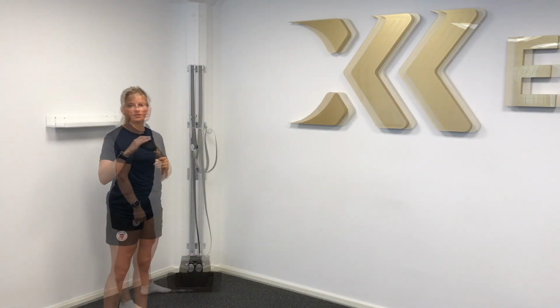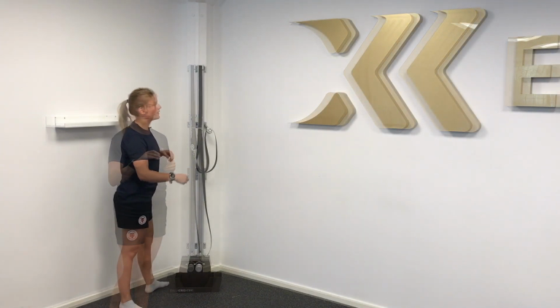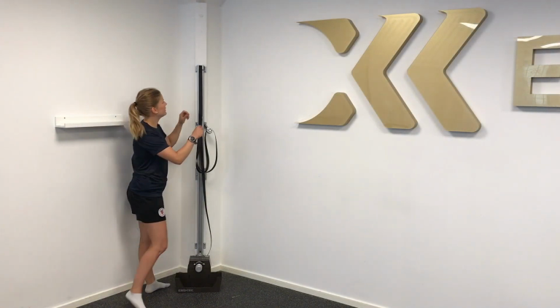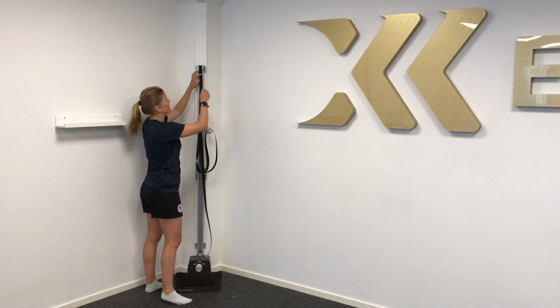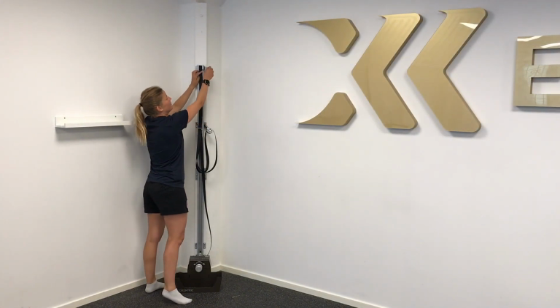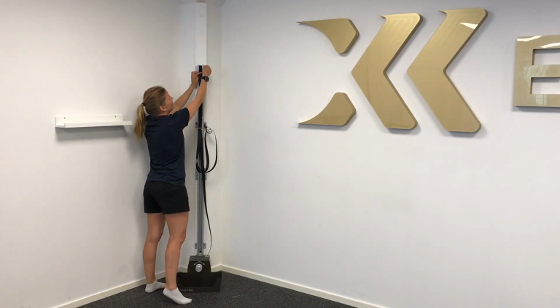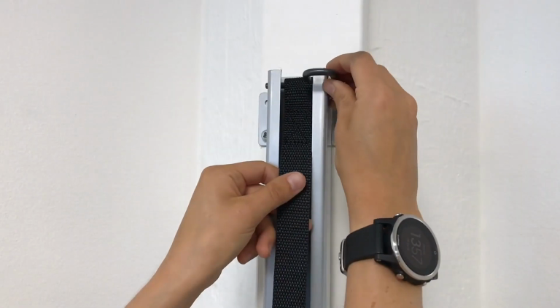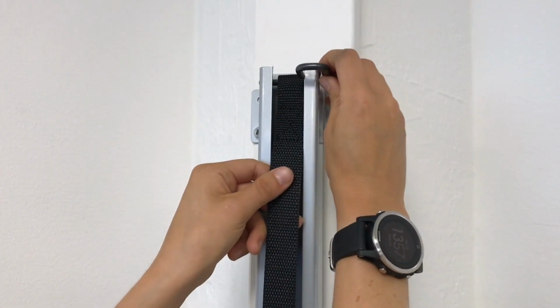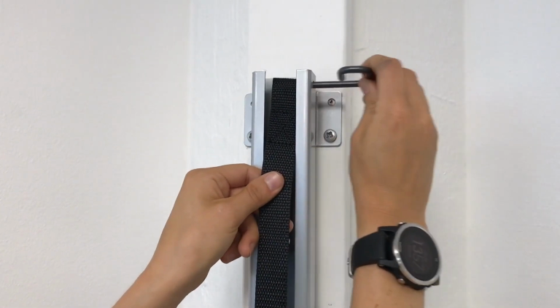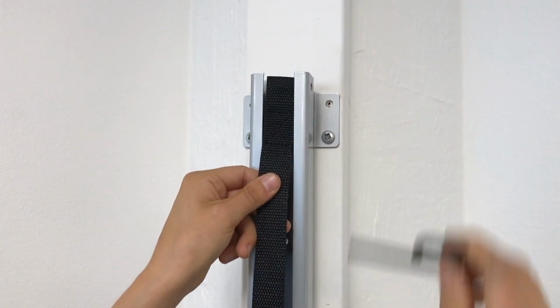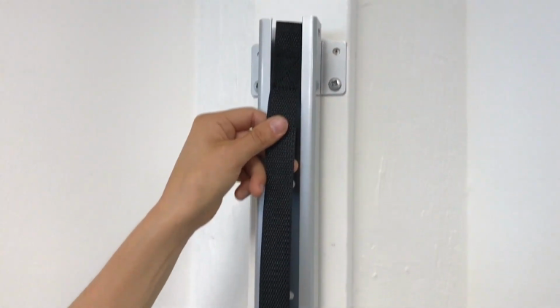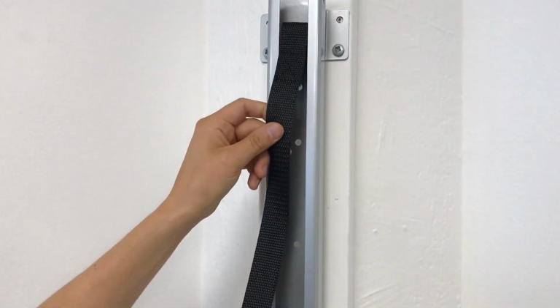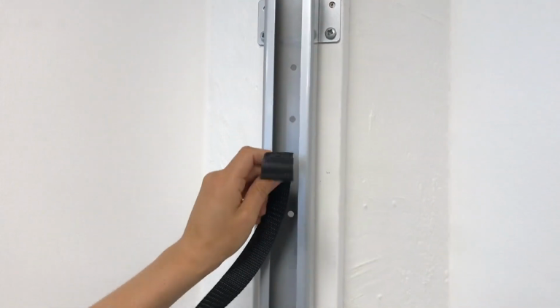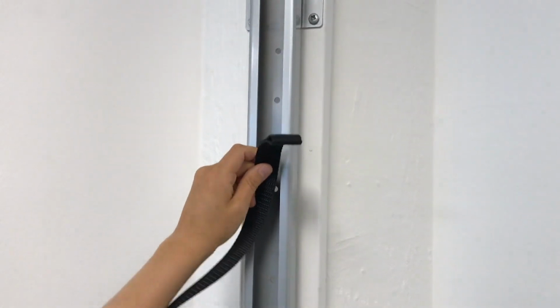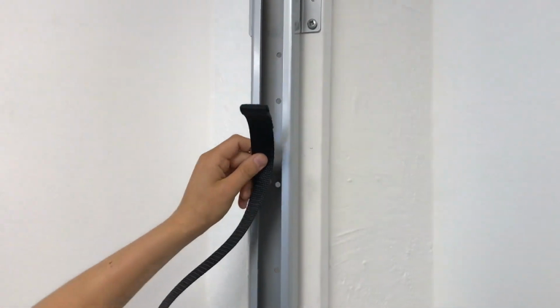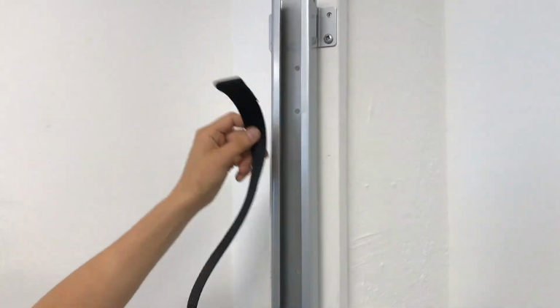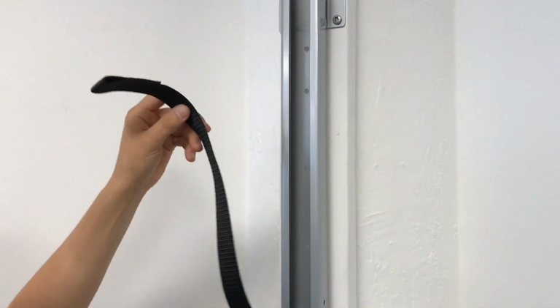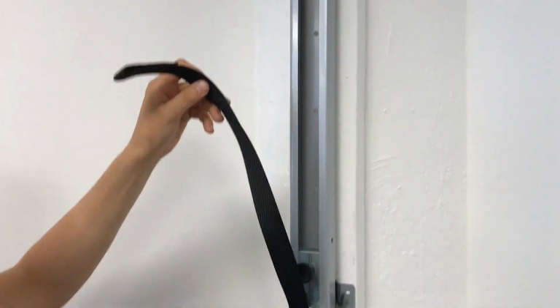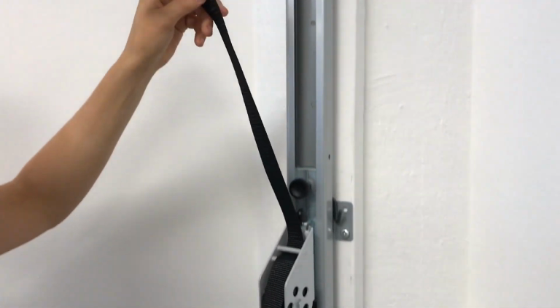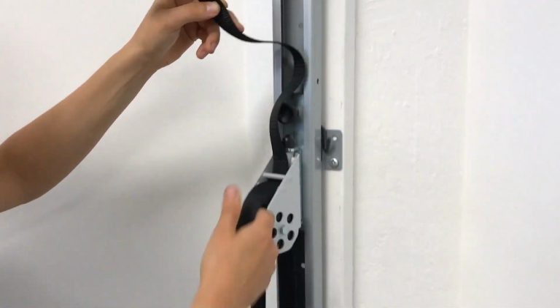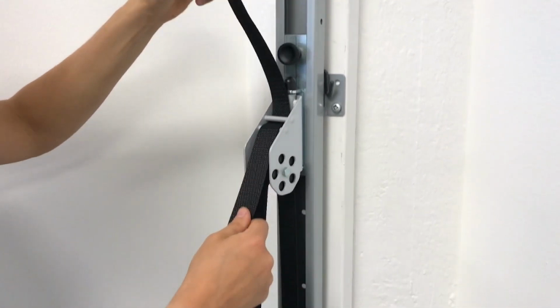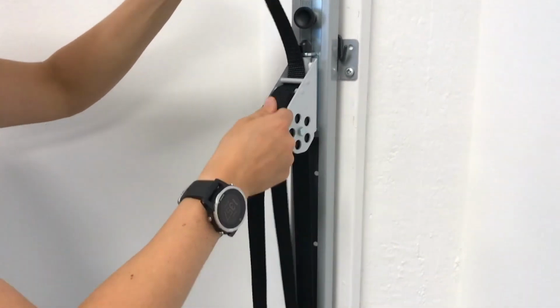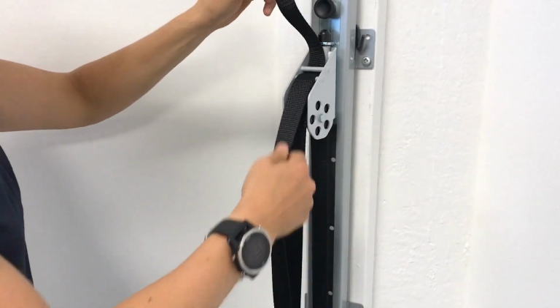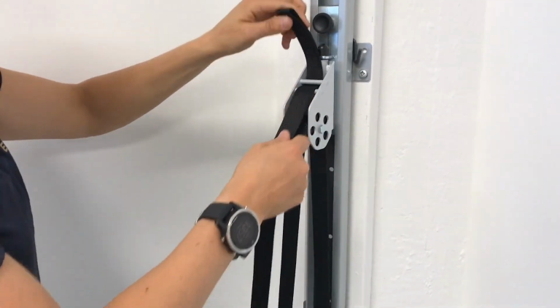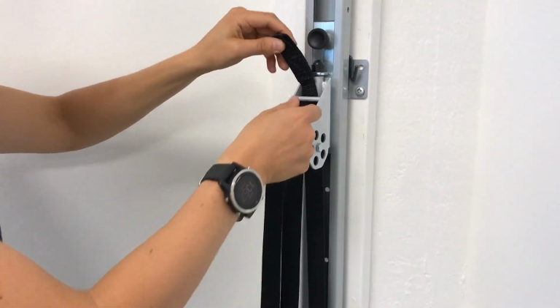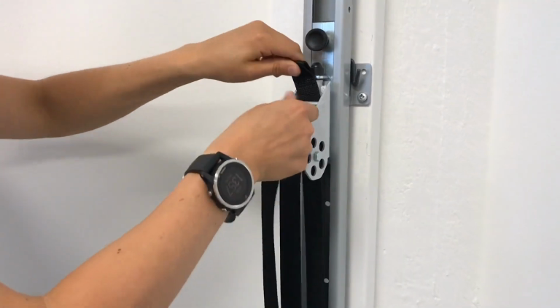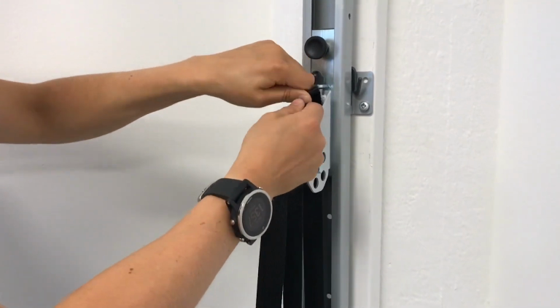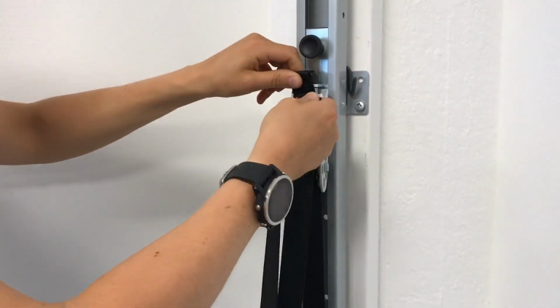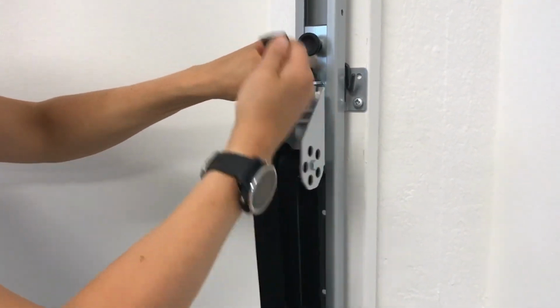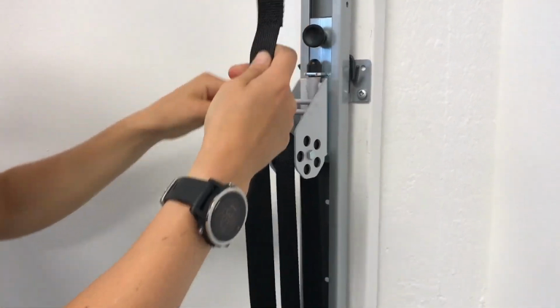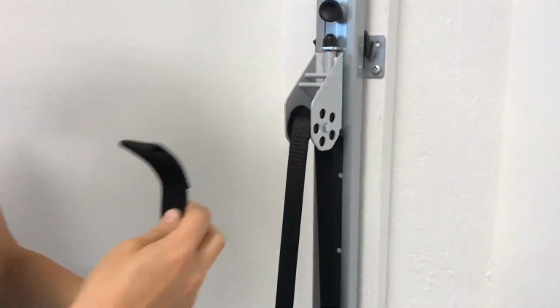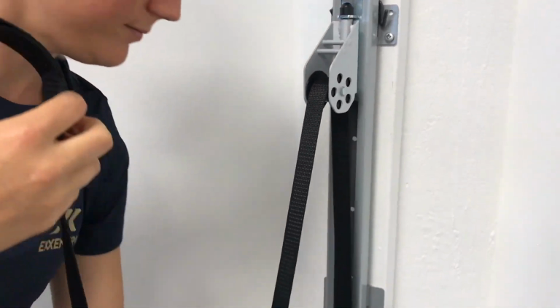Start by taking away the belt stop from the drive belt, then pull out the belt from here and out.